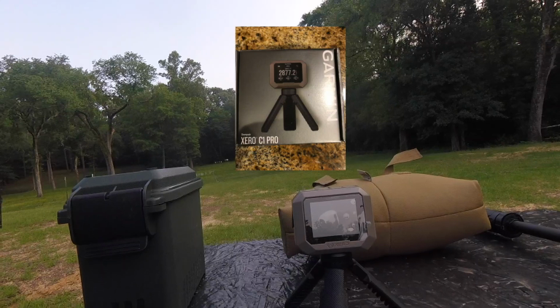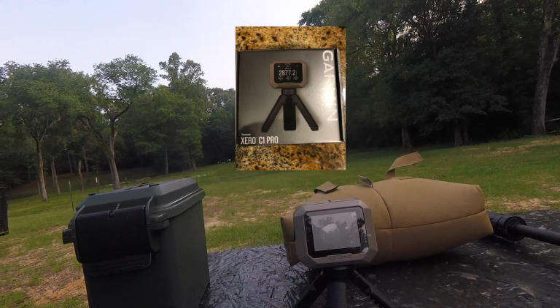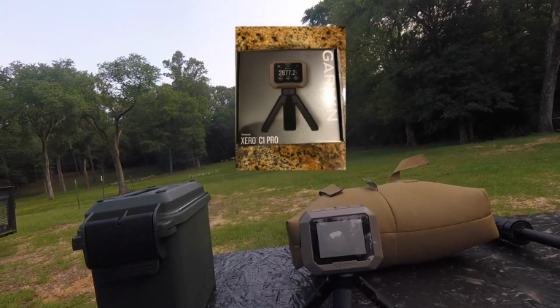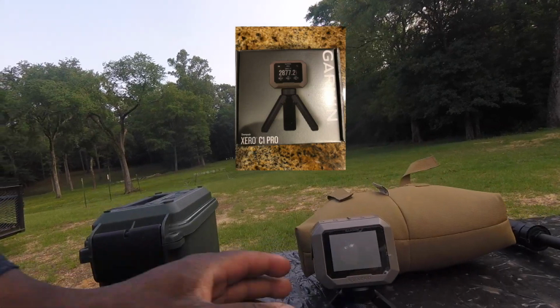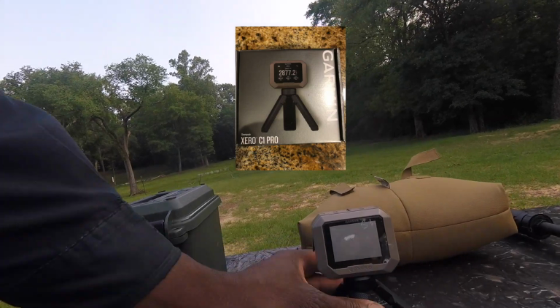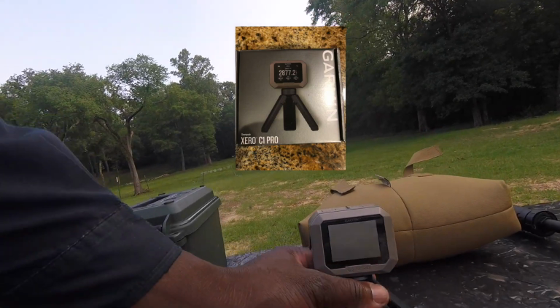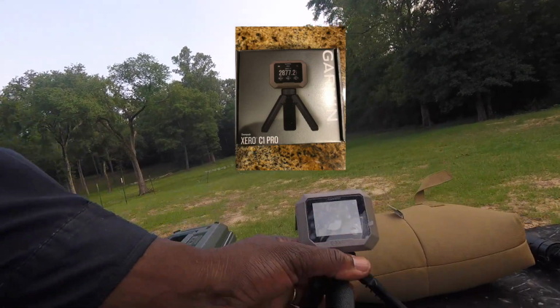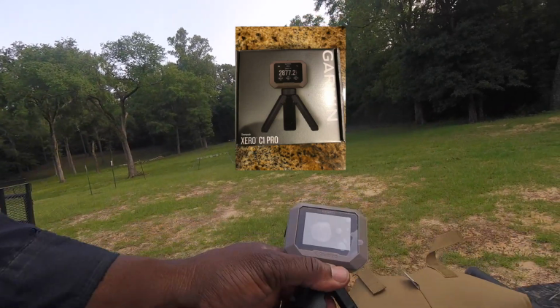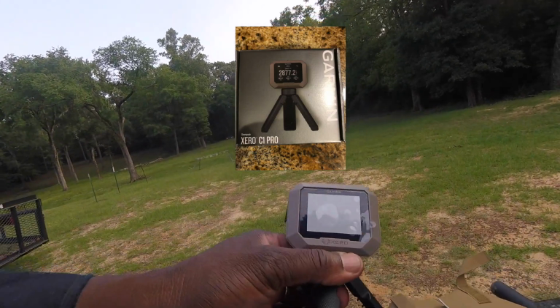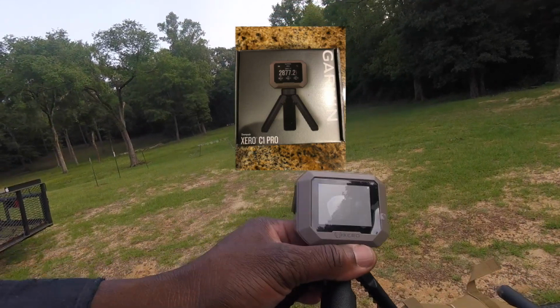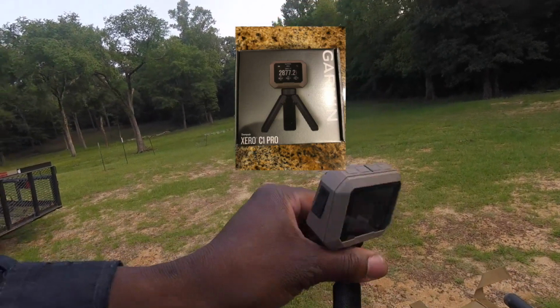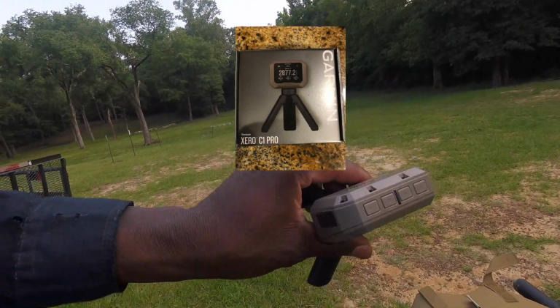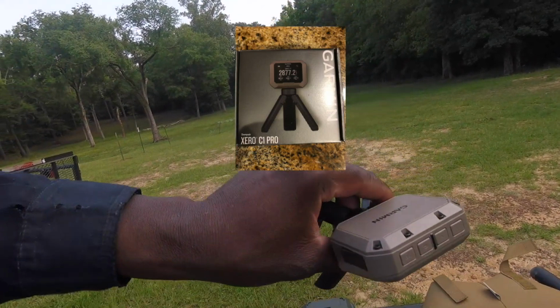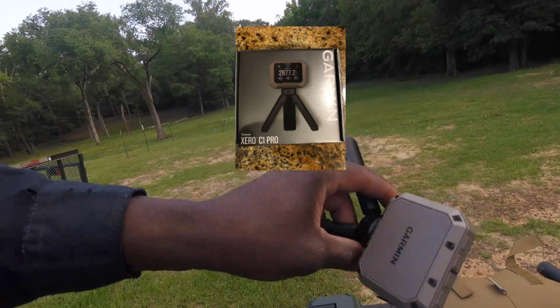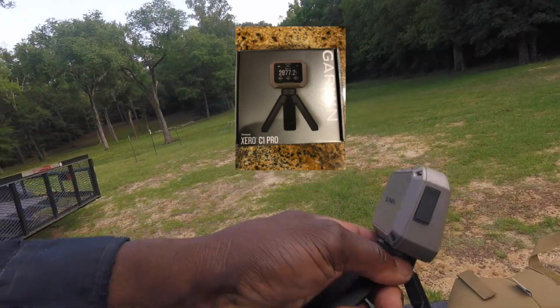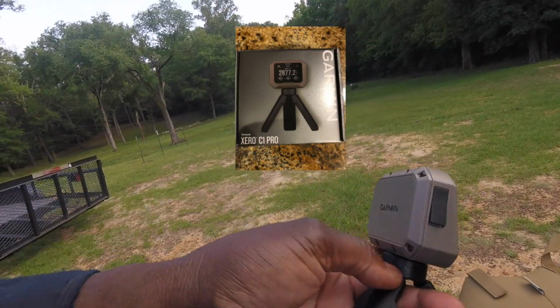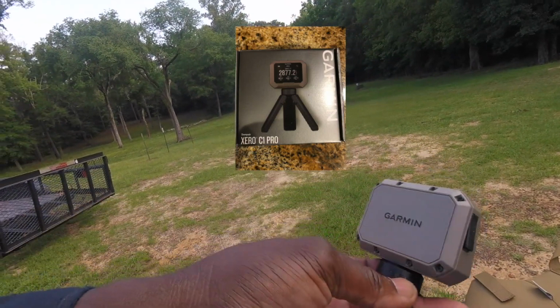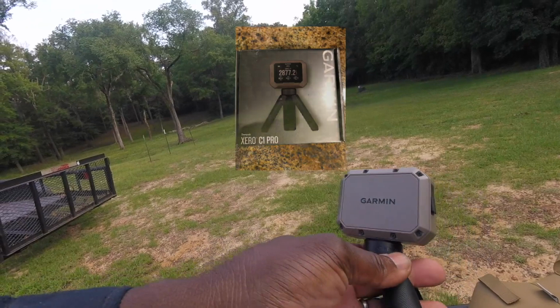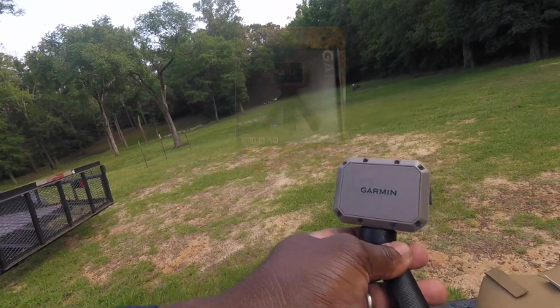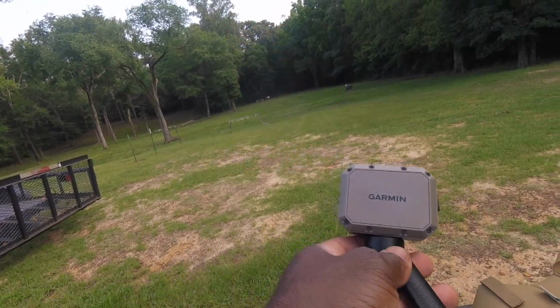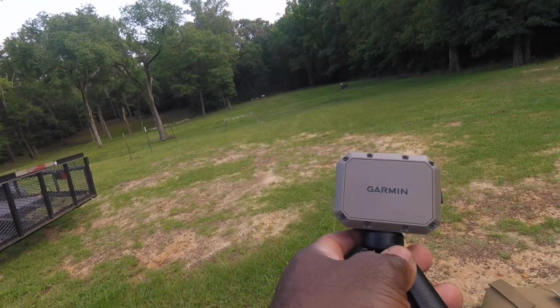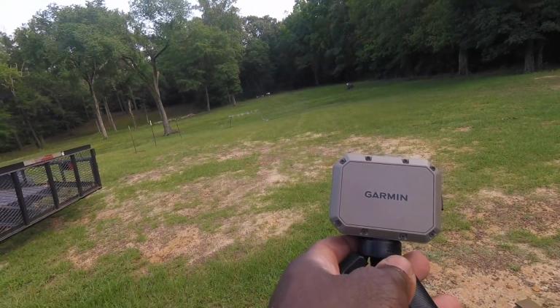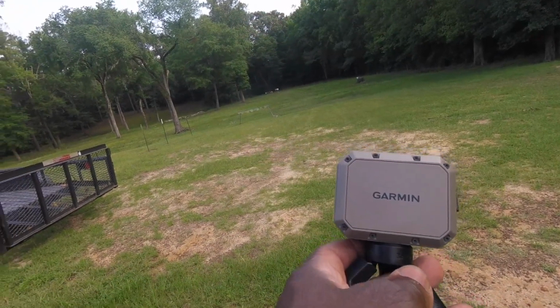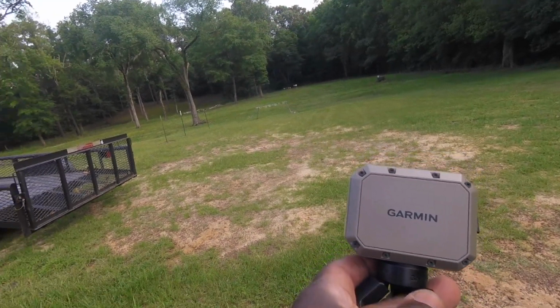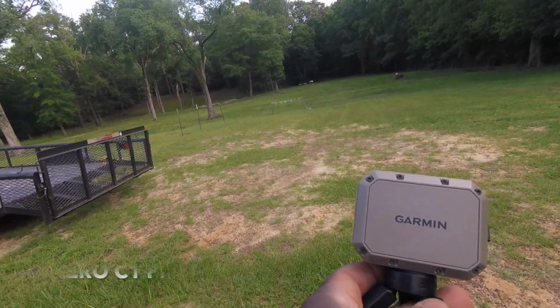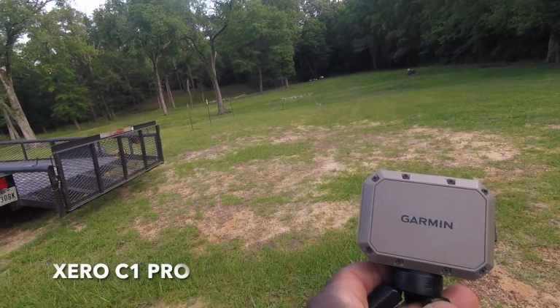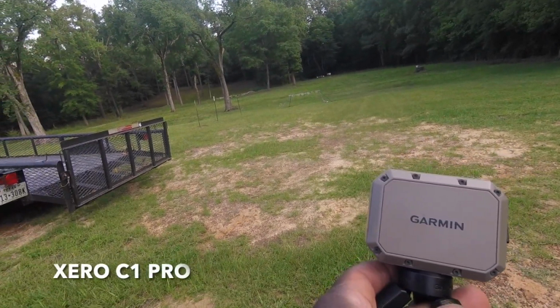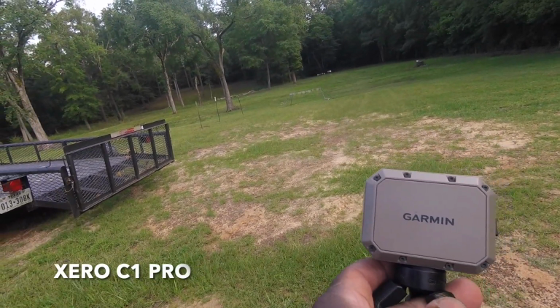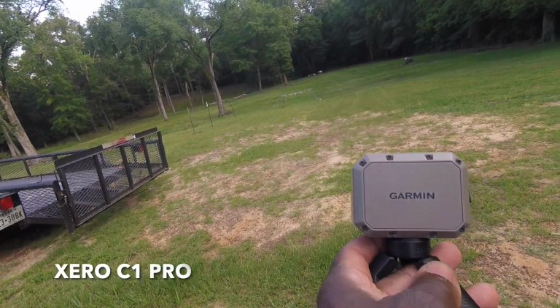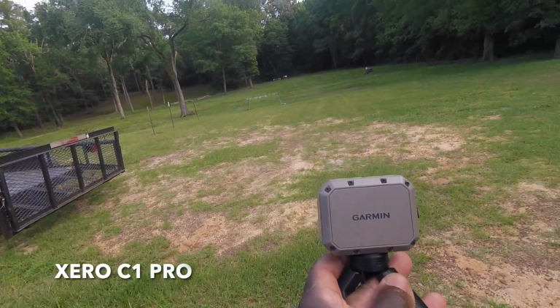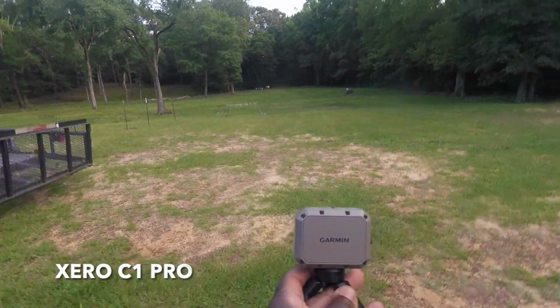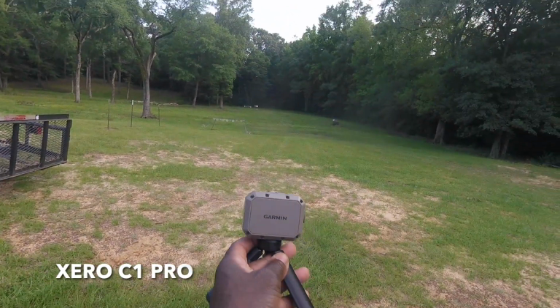I'm really happy with it. It's easy setup — you just charge it up by USB. It's a Garman. I think it's XC something, XC1.